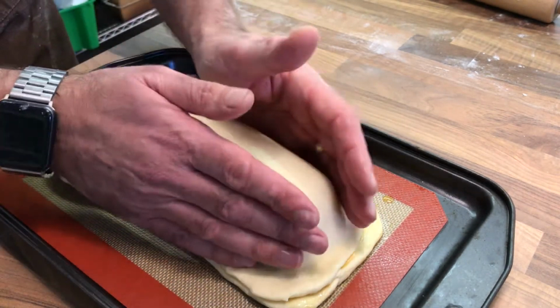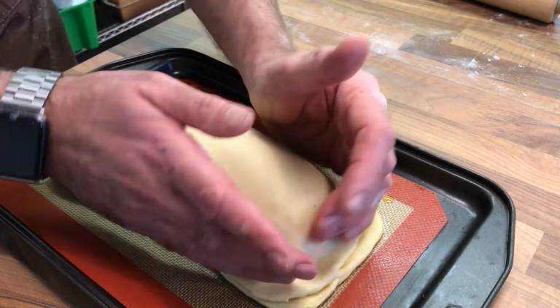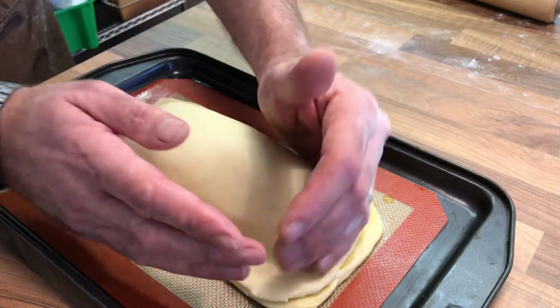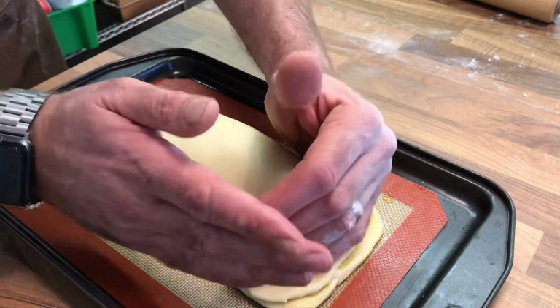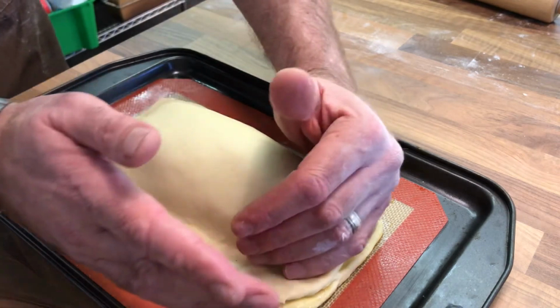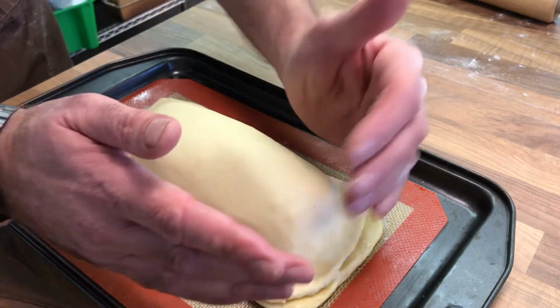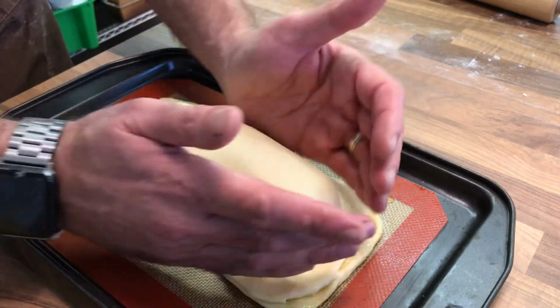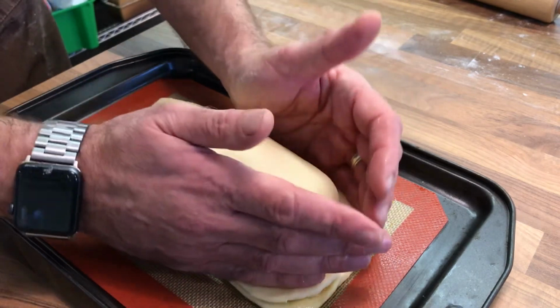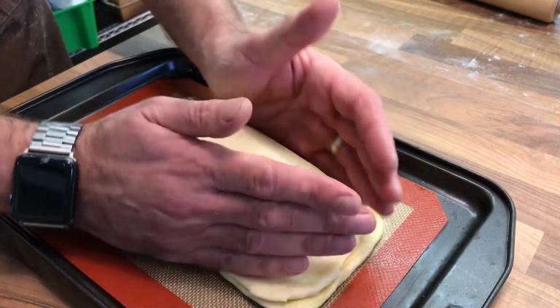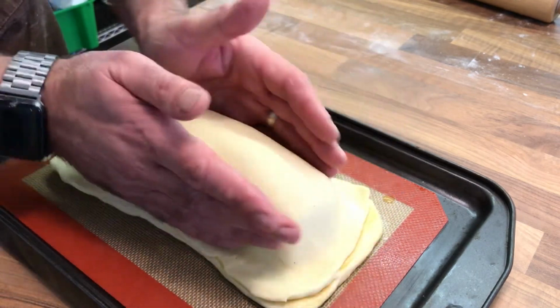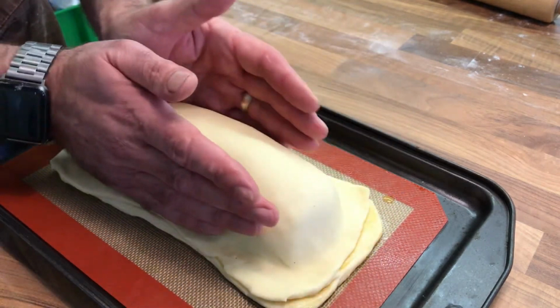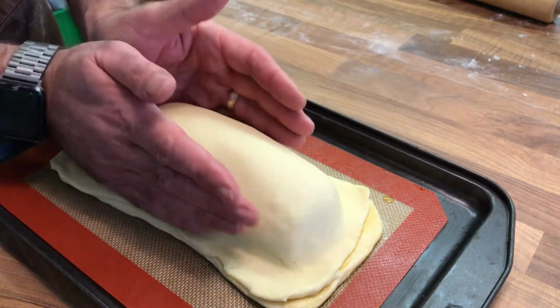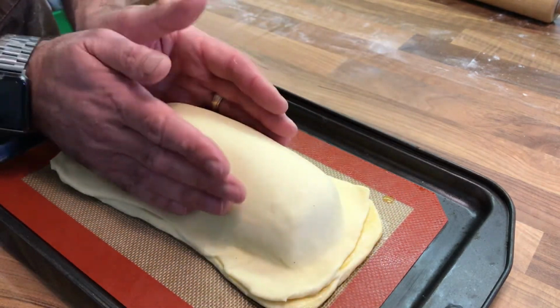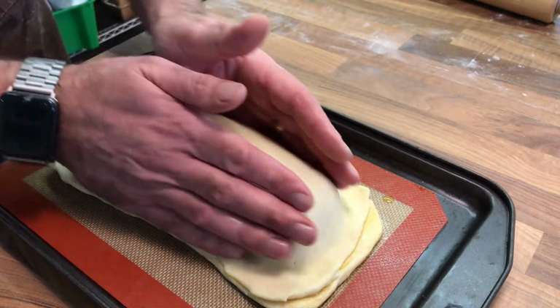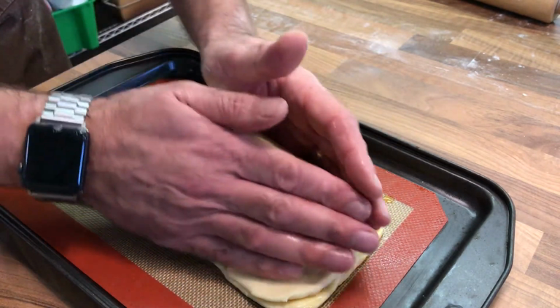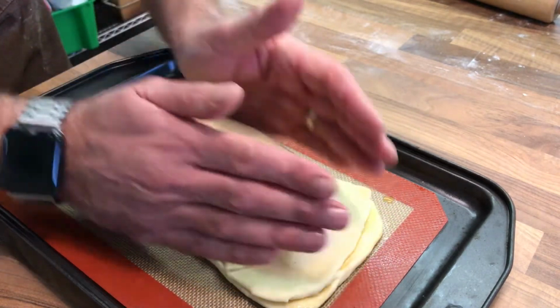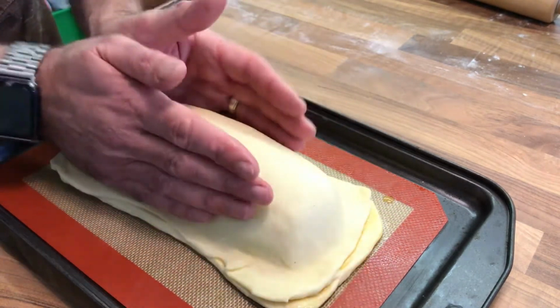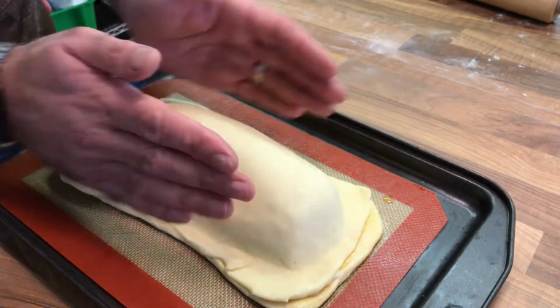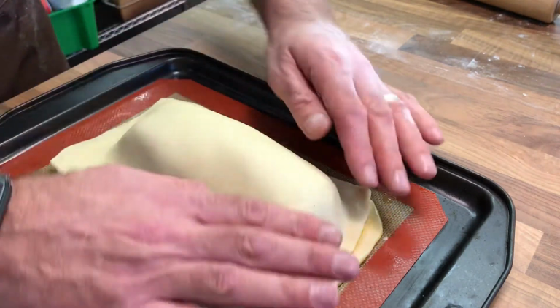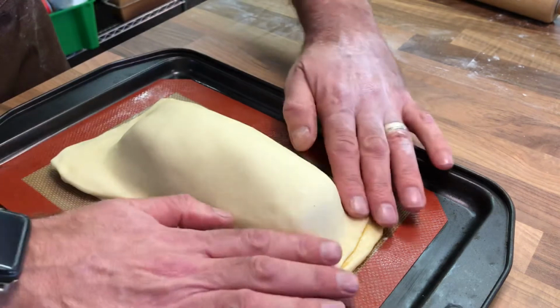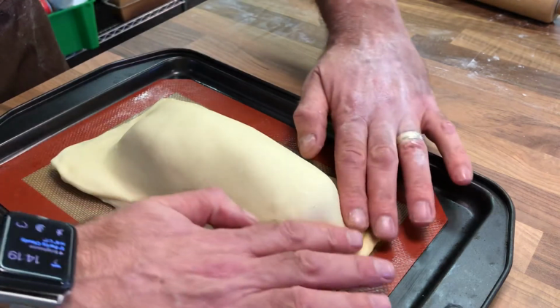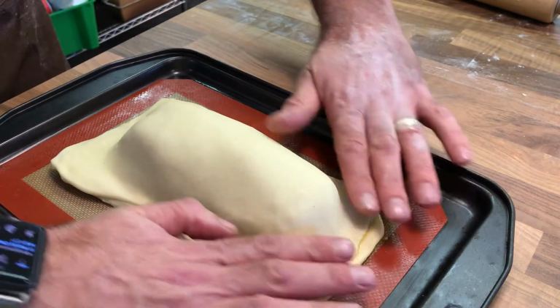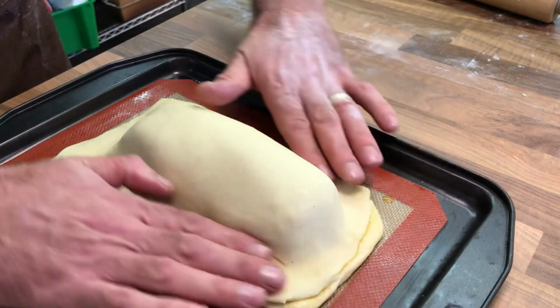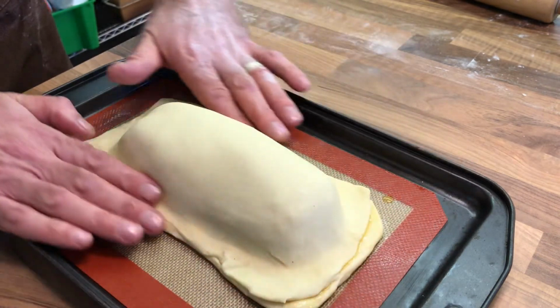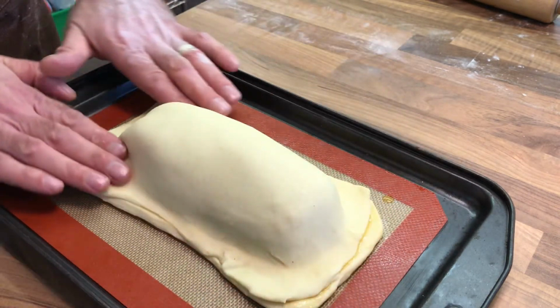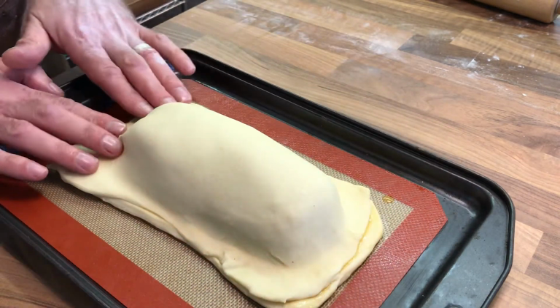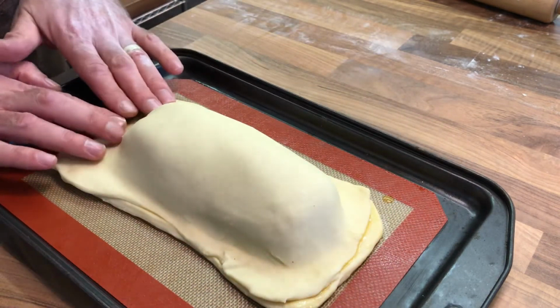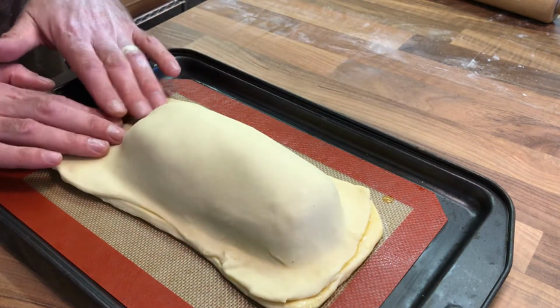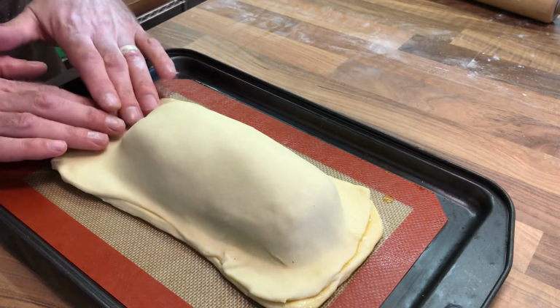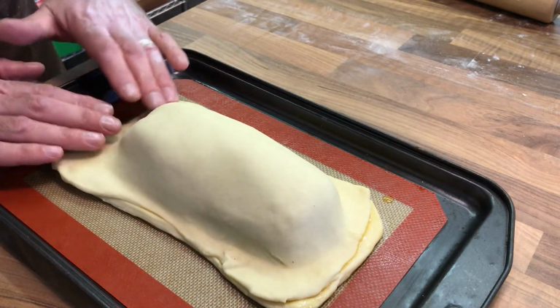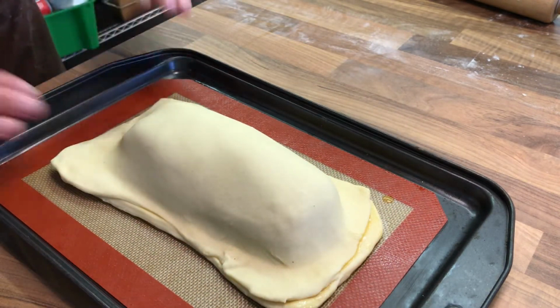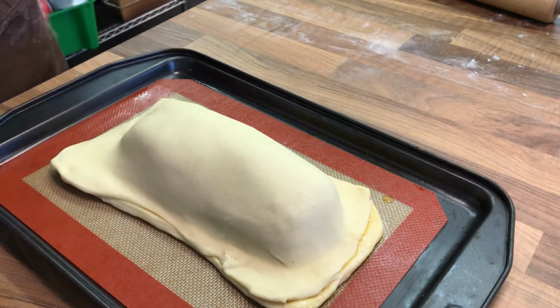Traditionally this is like a coulibiac of salmon — that's the French term for it — because you might put grated boiled egg in there and some rice and things. We've just put some vegetables in there today.